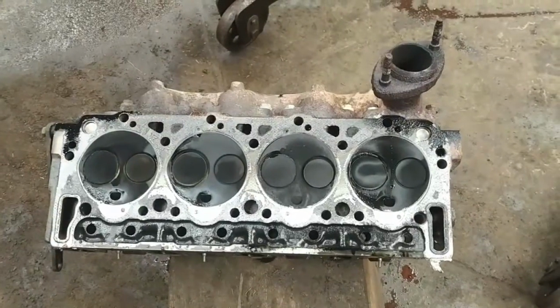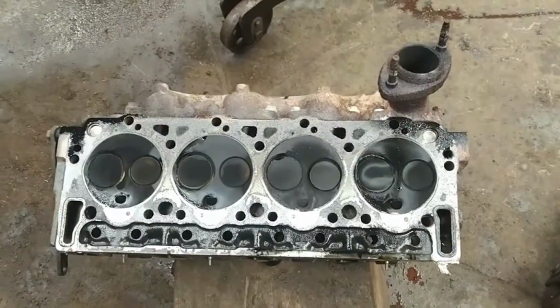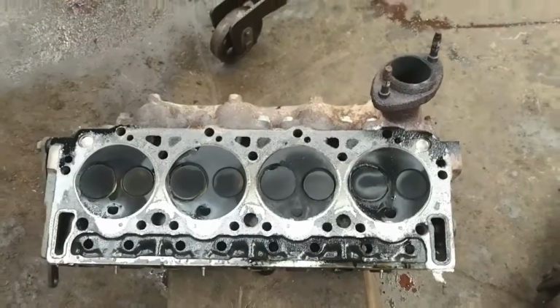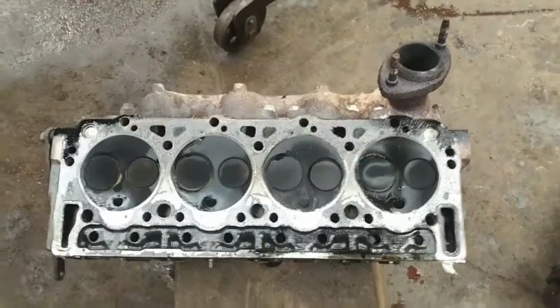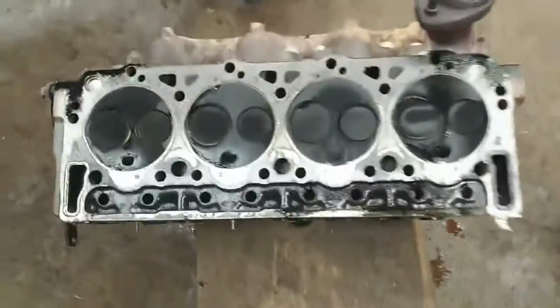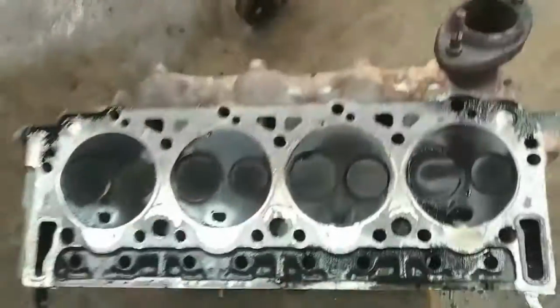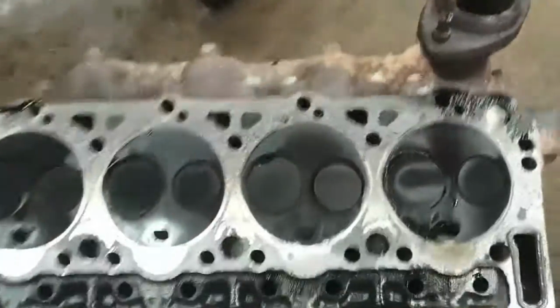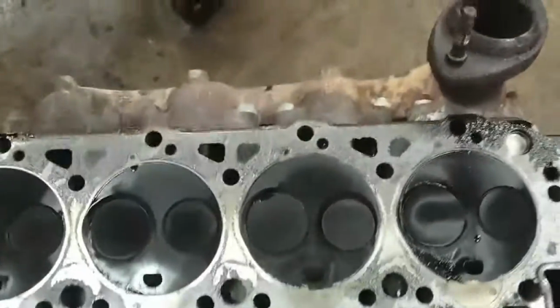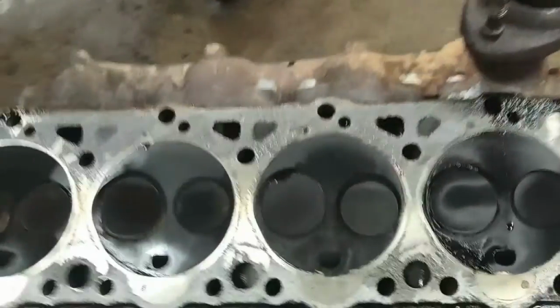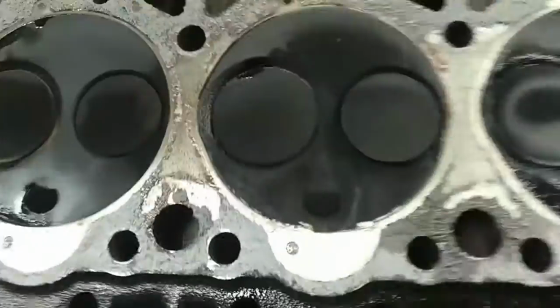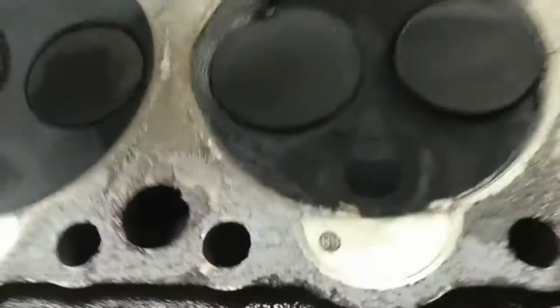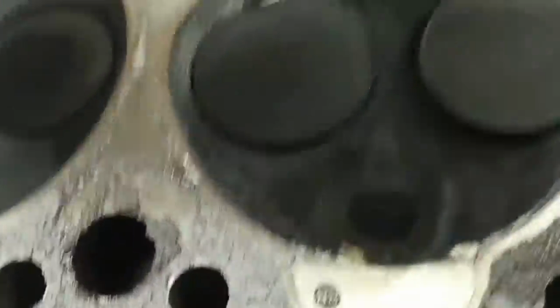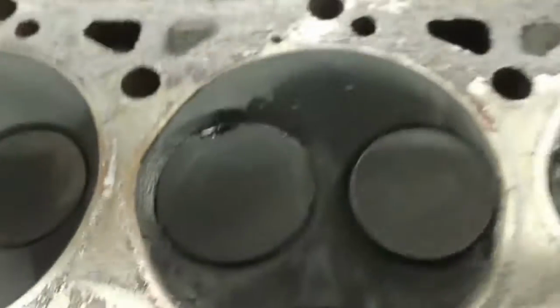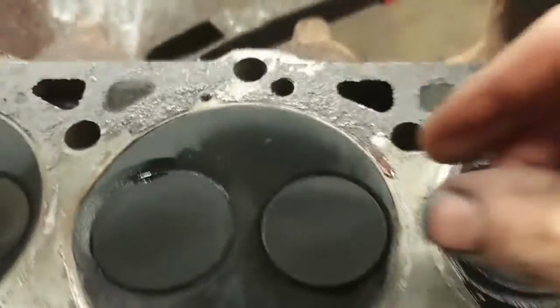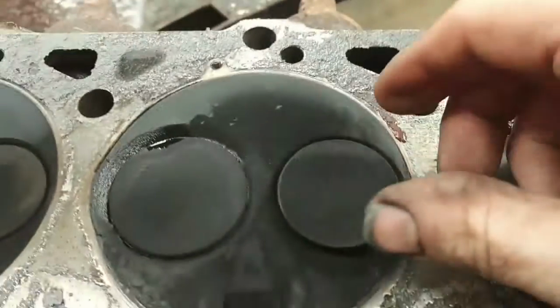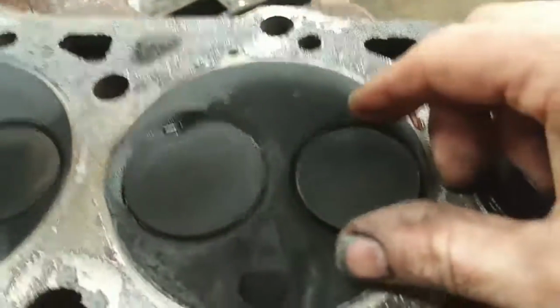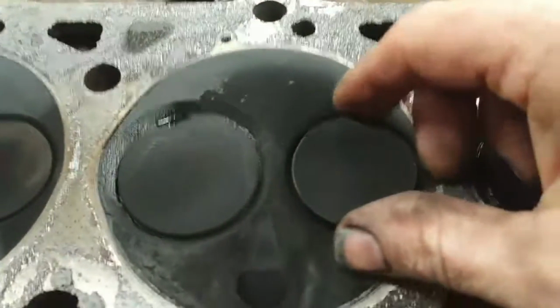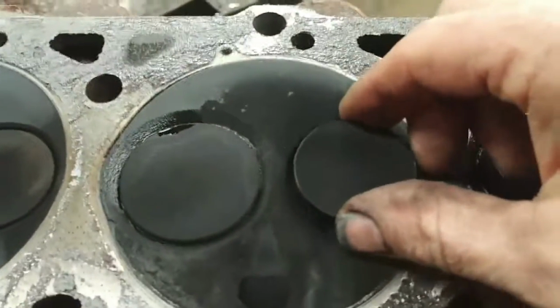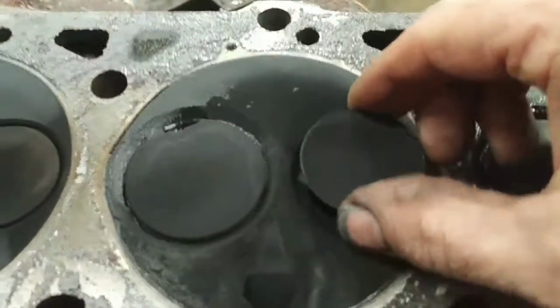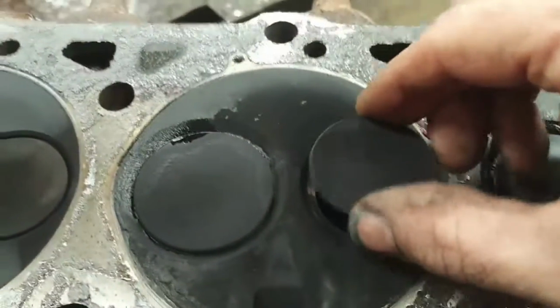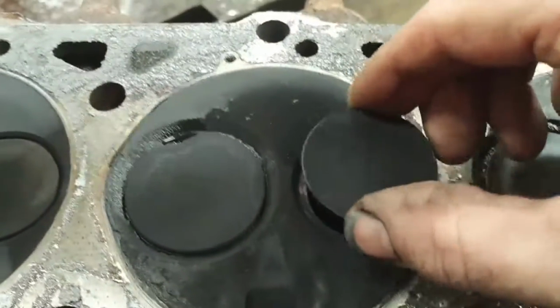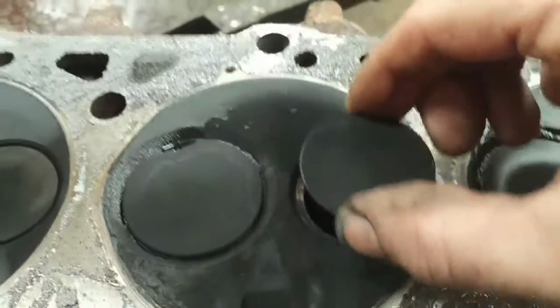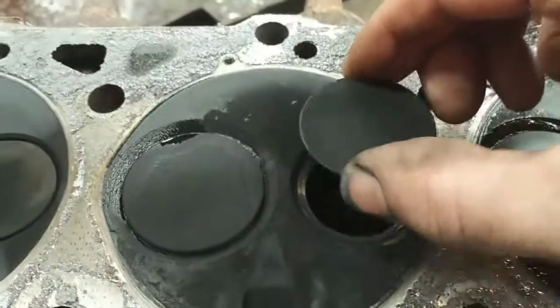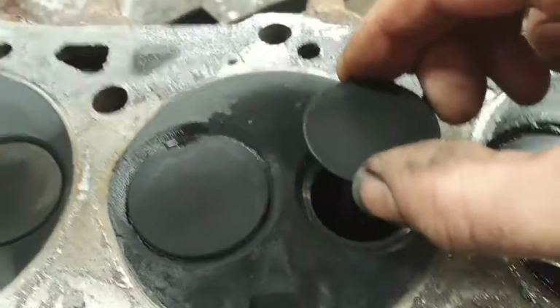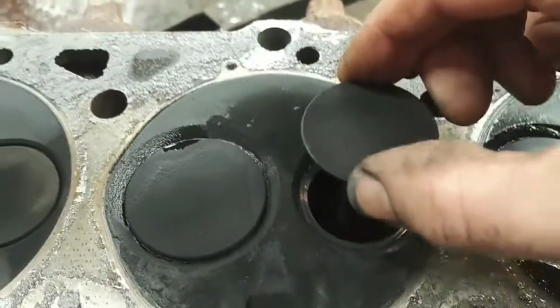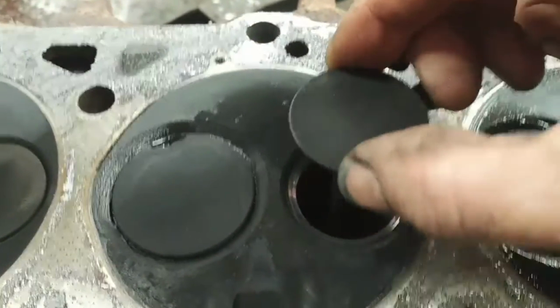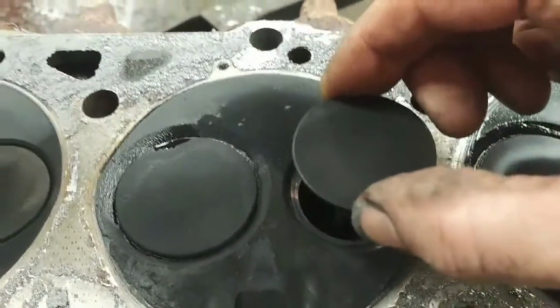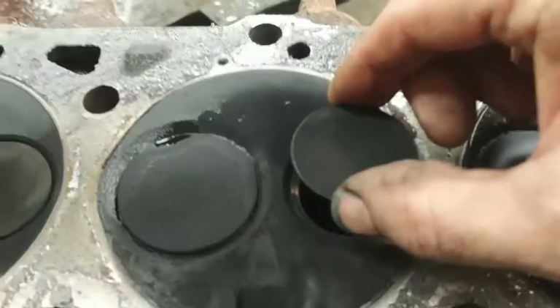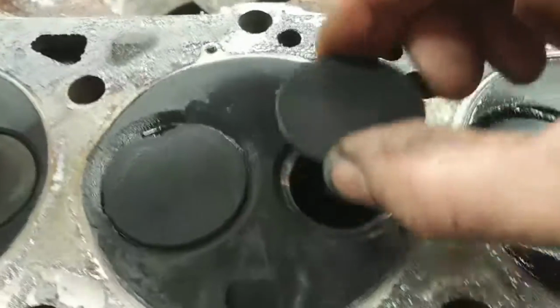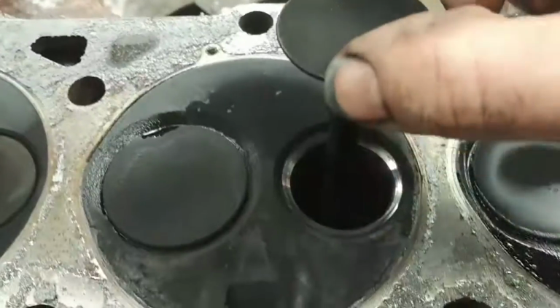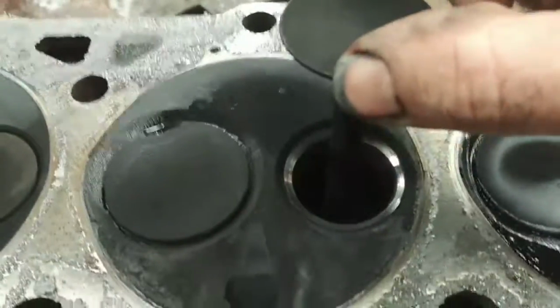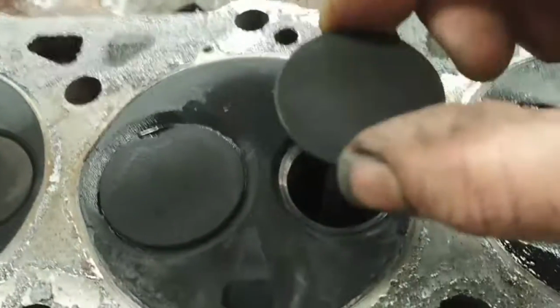Here's that cylinder head off, and this is the cylinder with the issue. Chances are there's not supposed to be that much play in the valve guide.